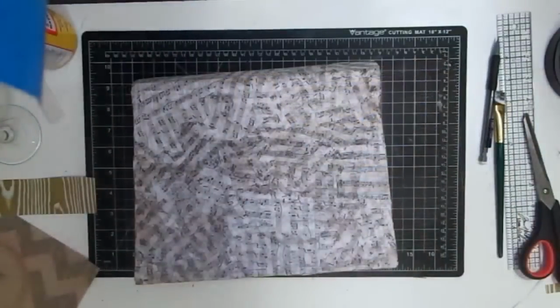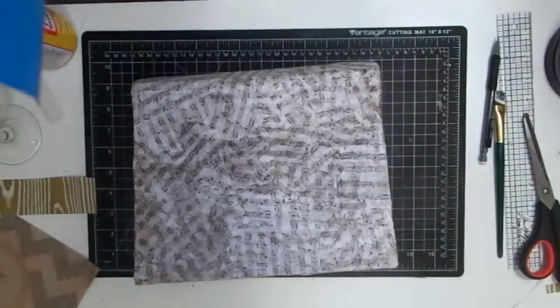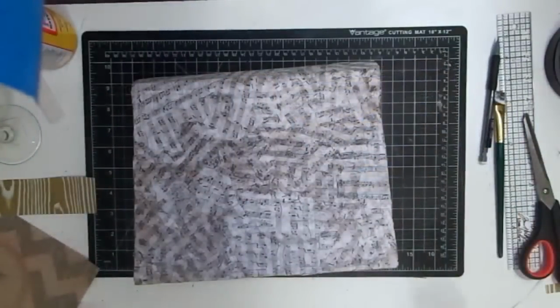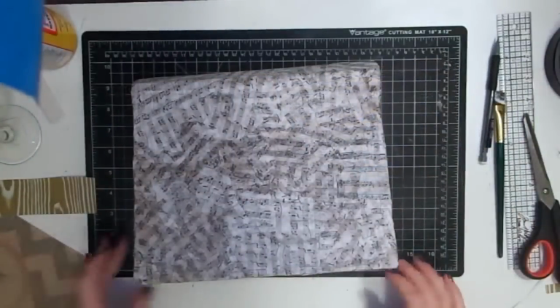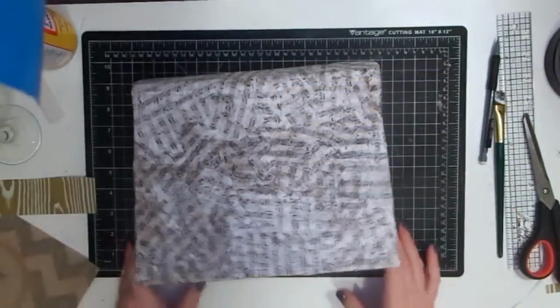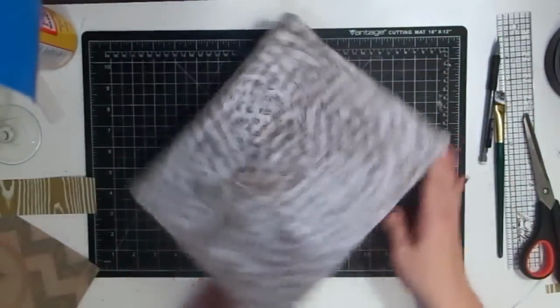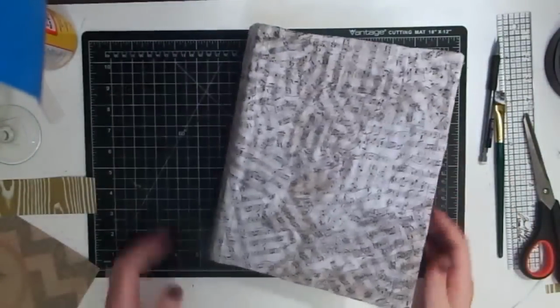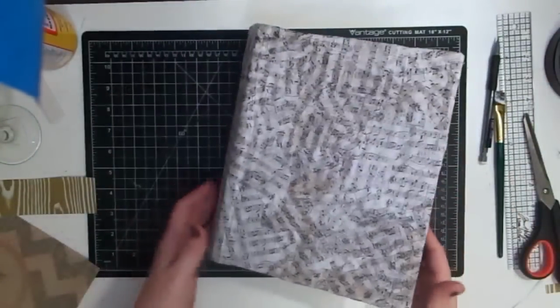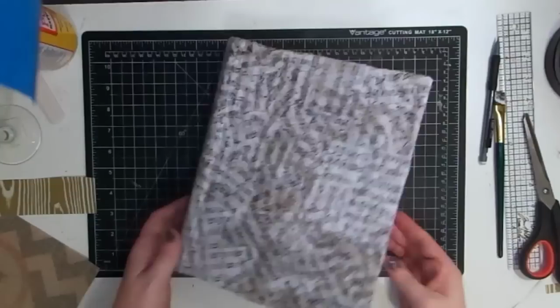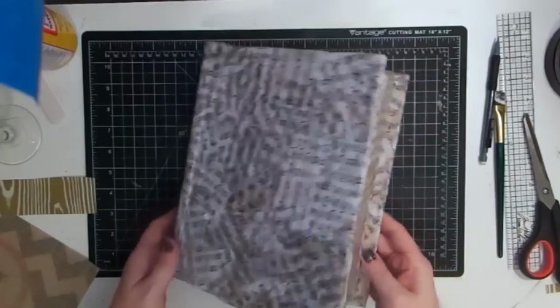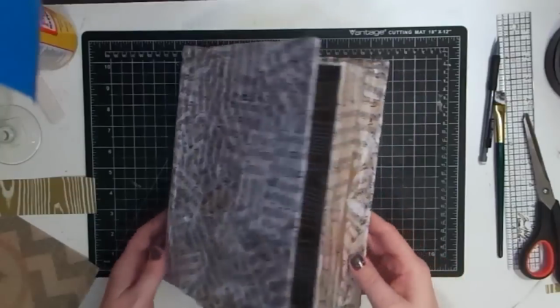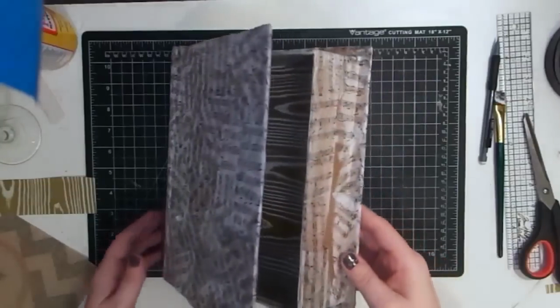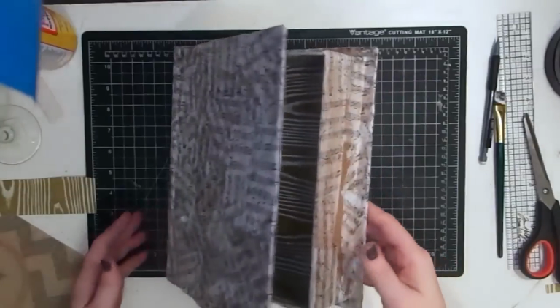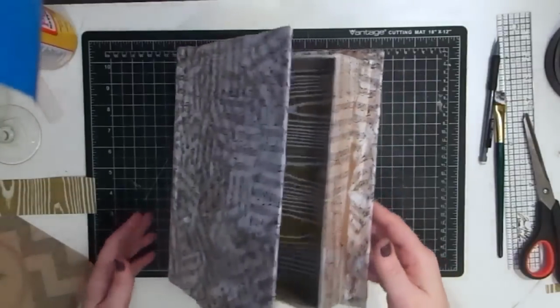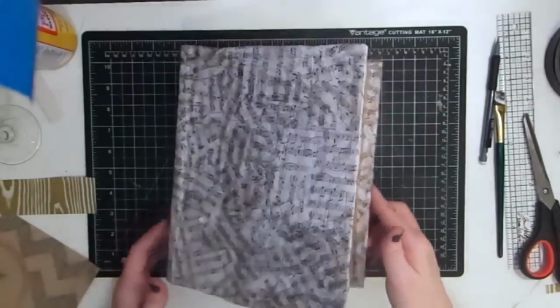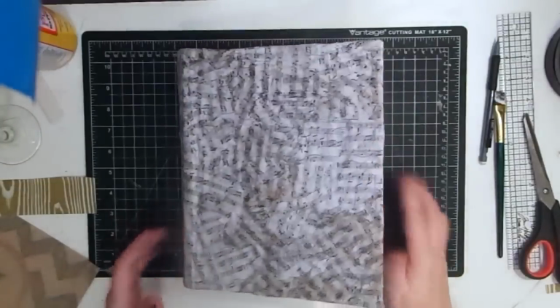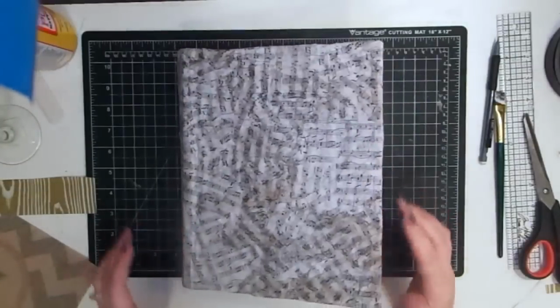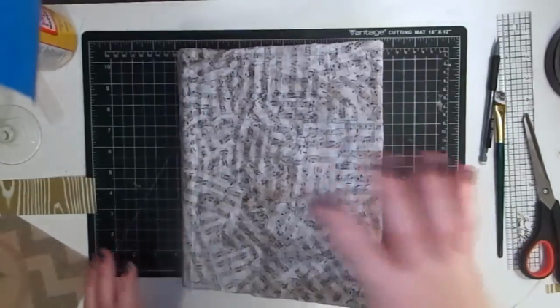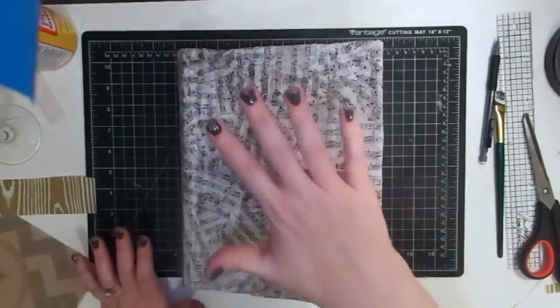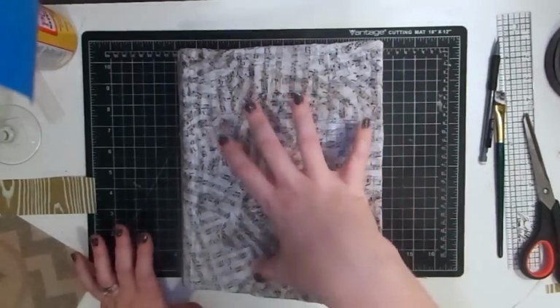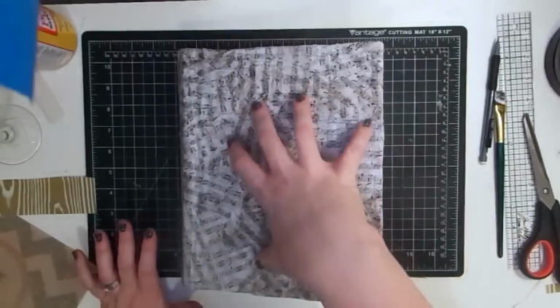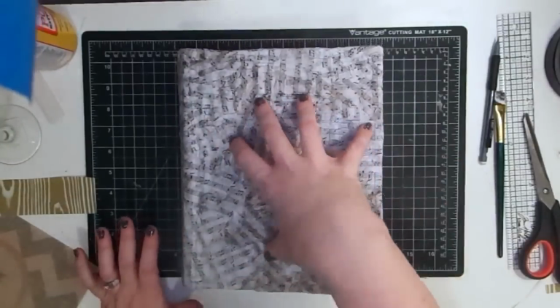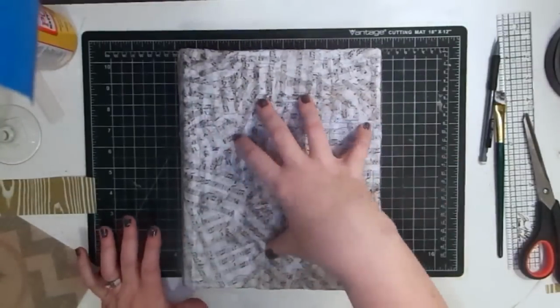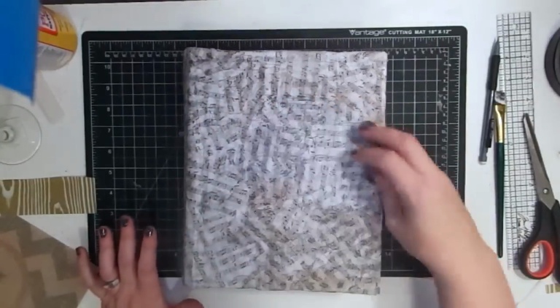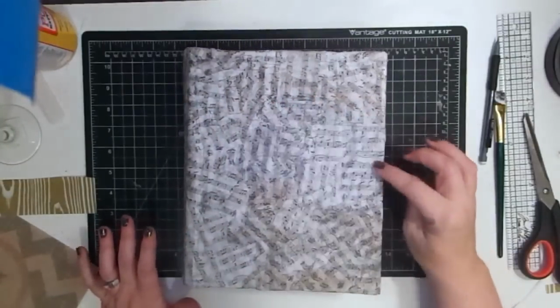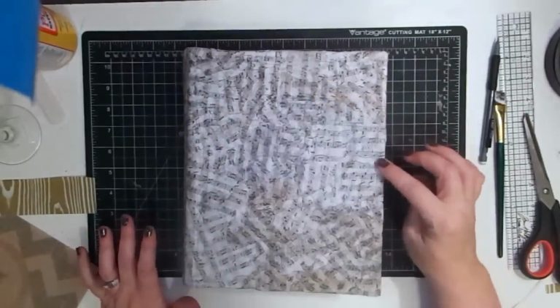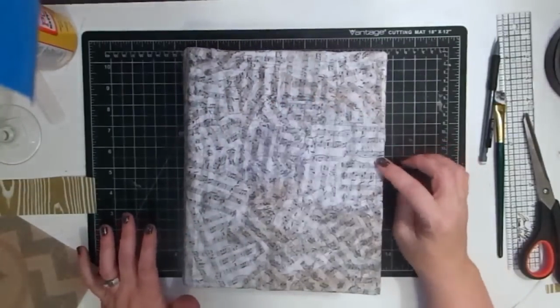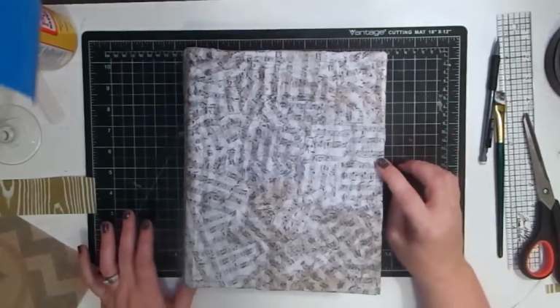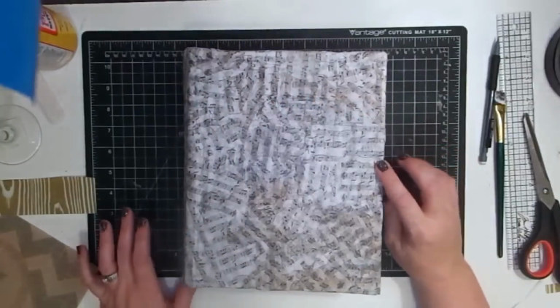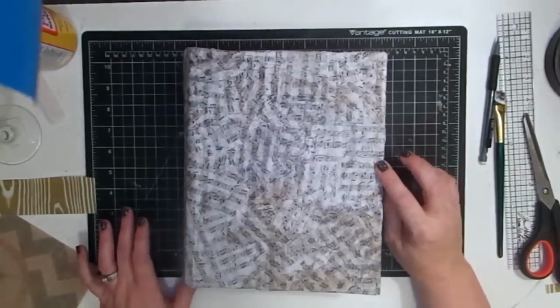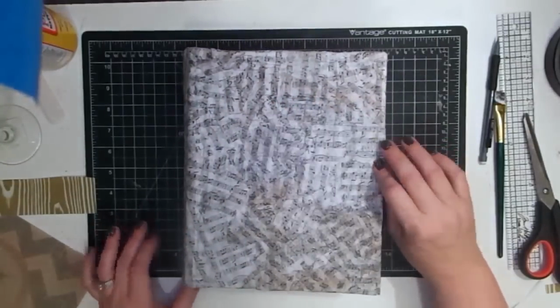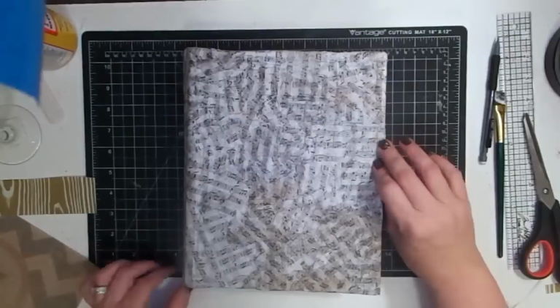The box is still popping open but that's okay, because once I do this top and put some weight on it, and then do the piece I'm going to do down here, it'll be just fine.